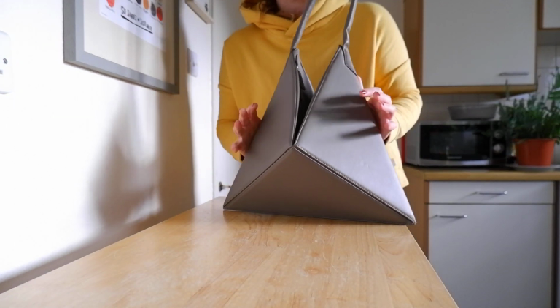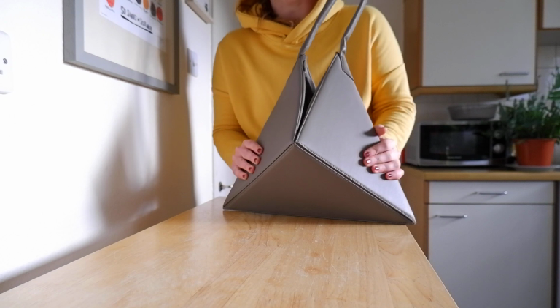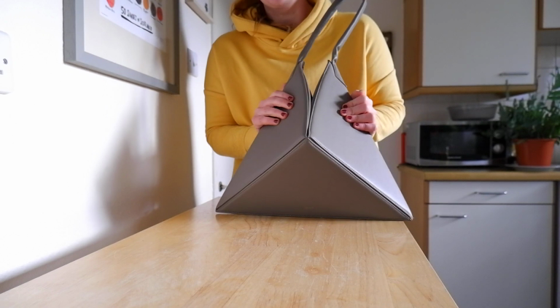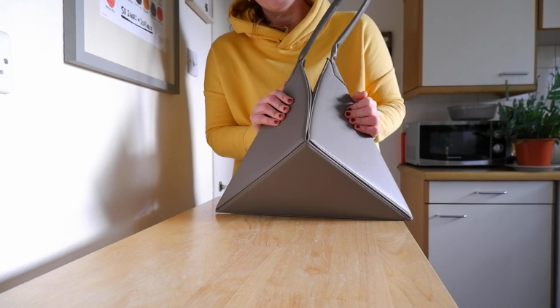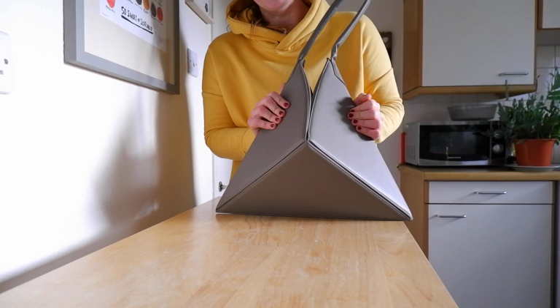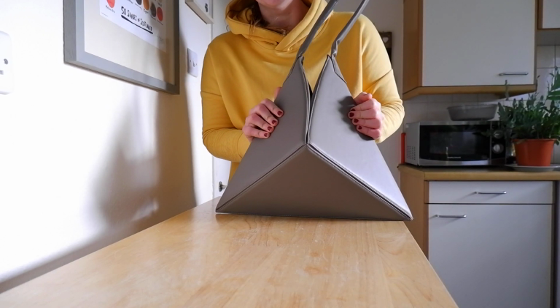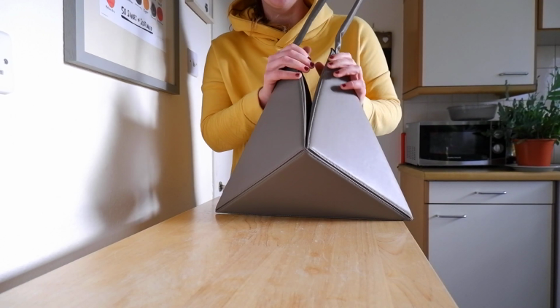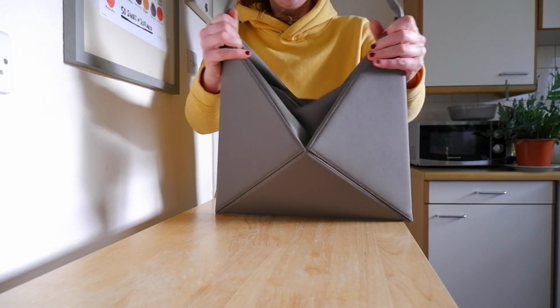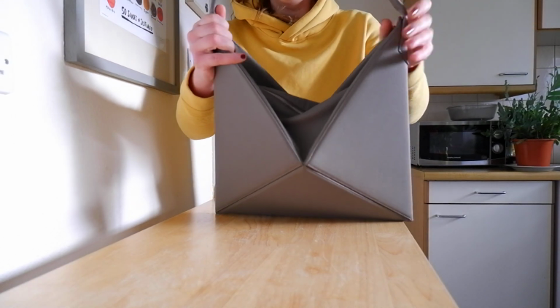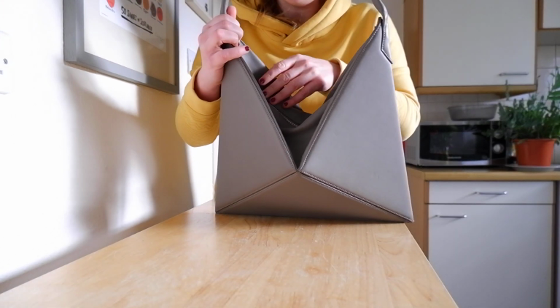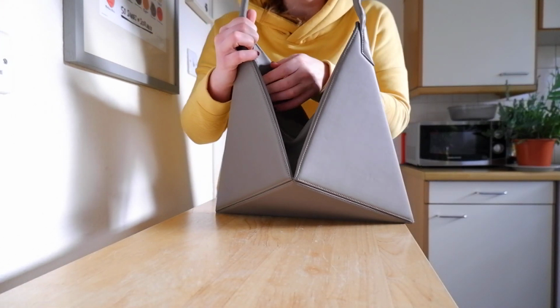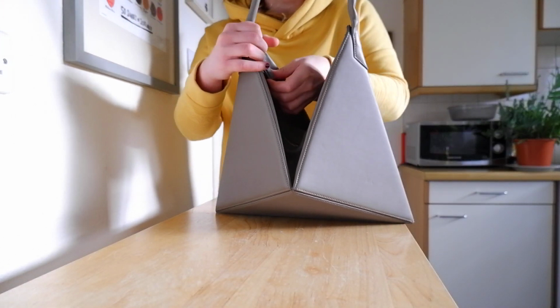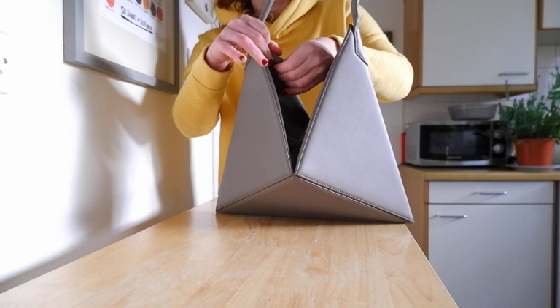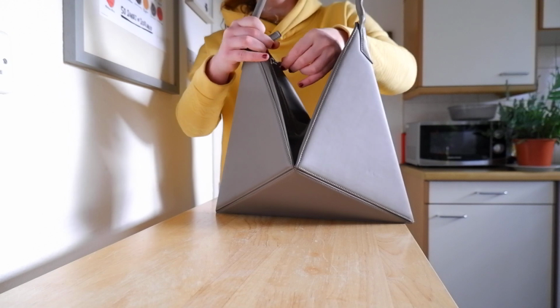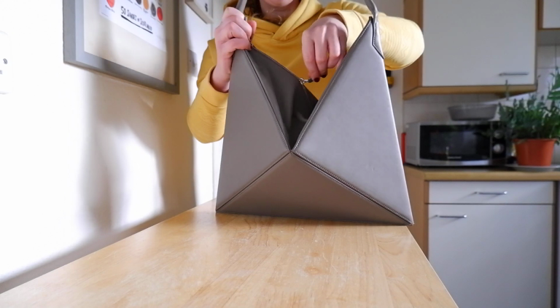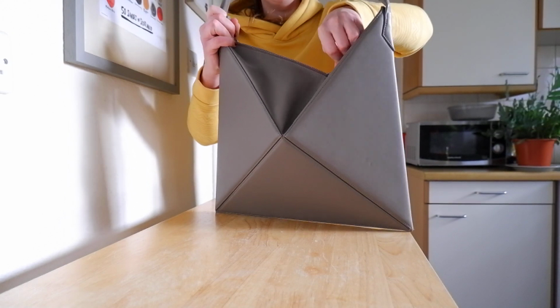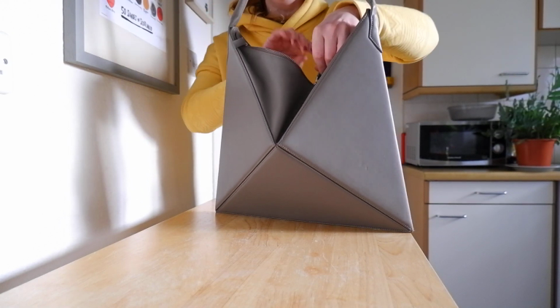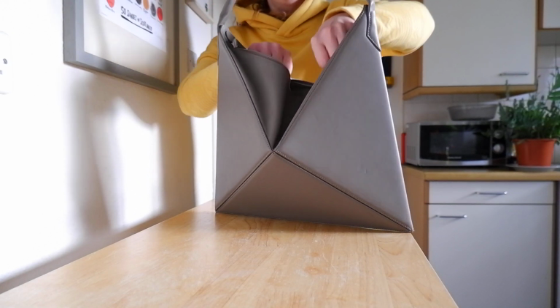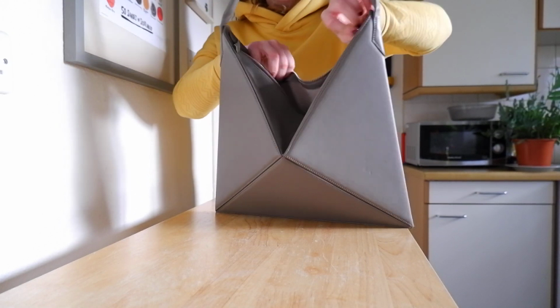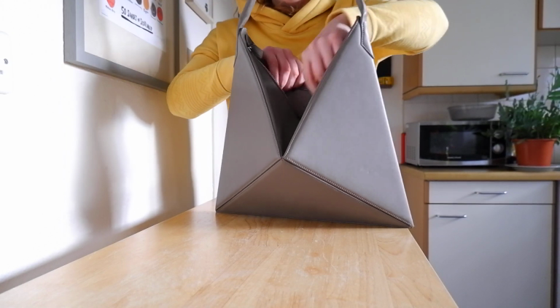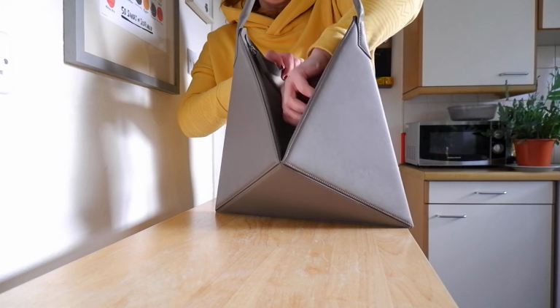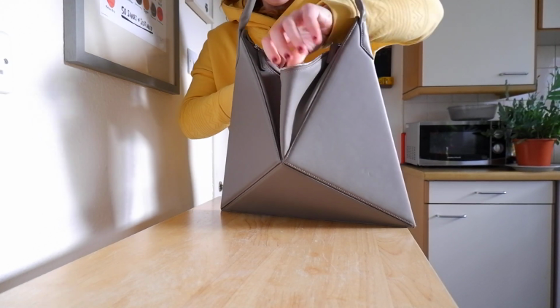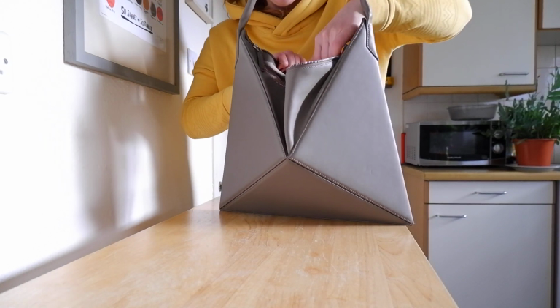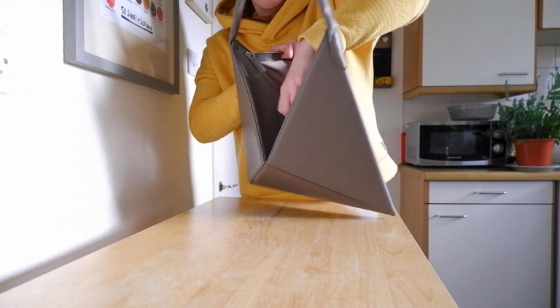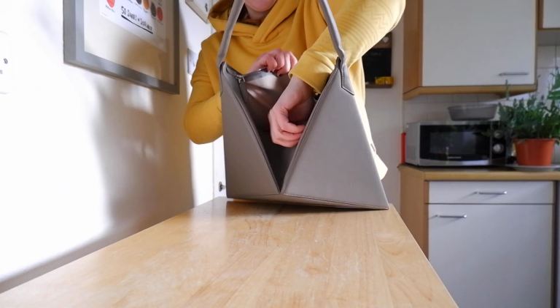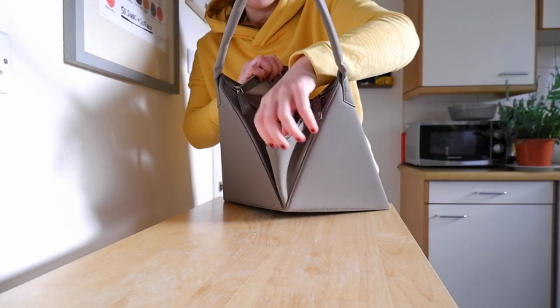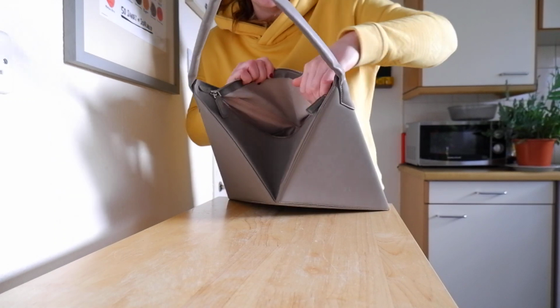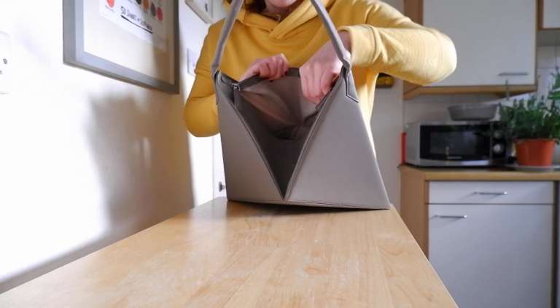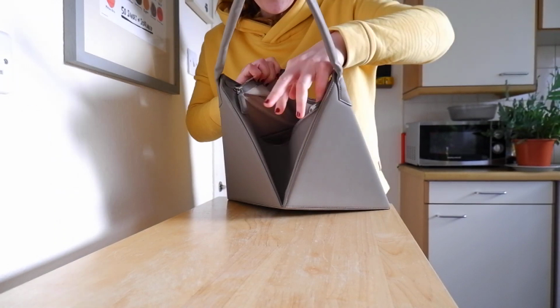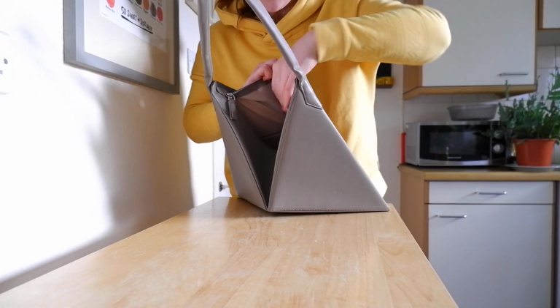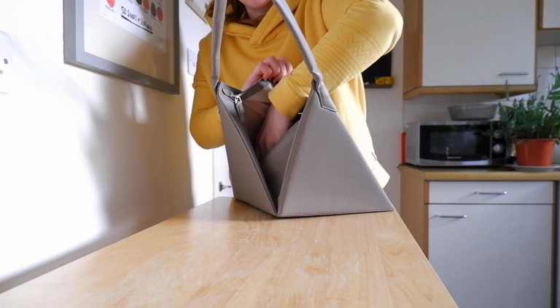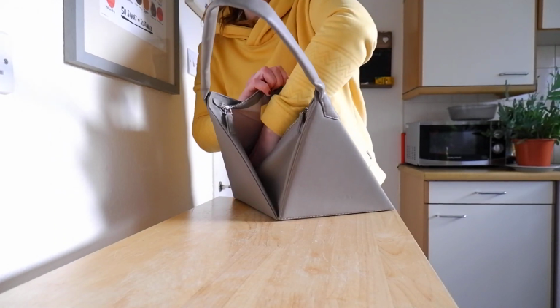I have to agree with him — the leather is really nice on this bag. And size-wise, I feel it's just perfect for everyday use, and it fits a really decent amount of stuff.